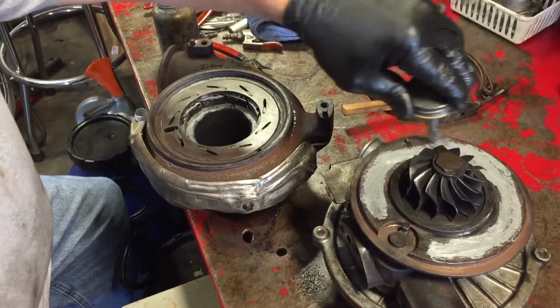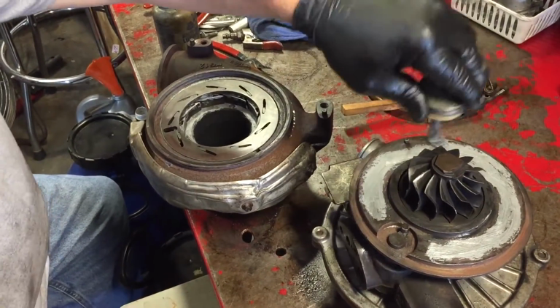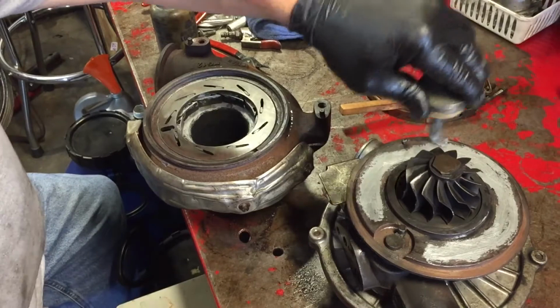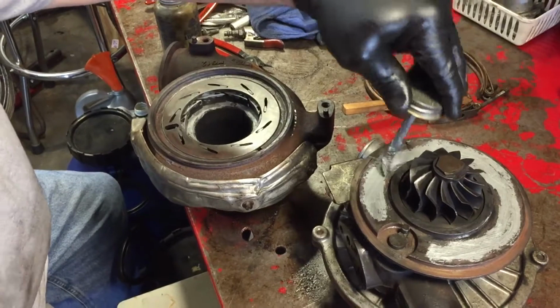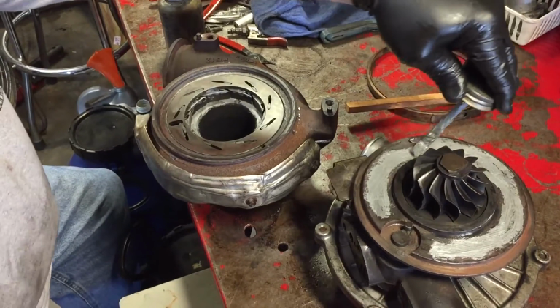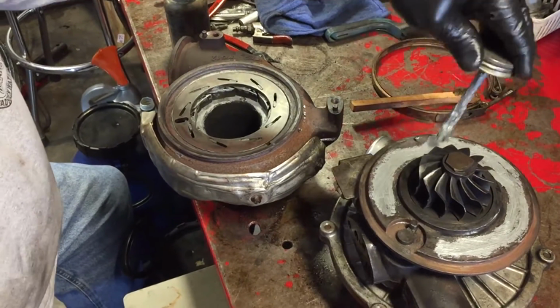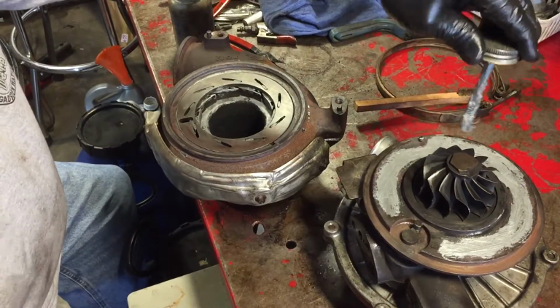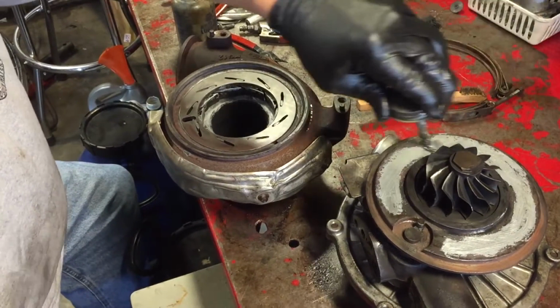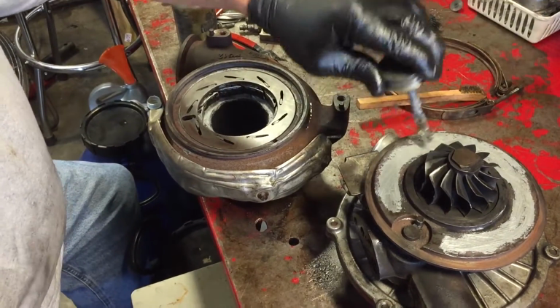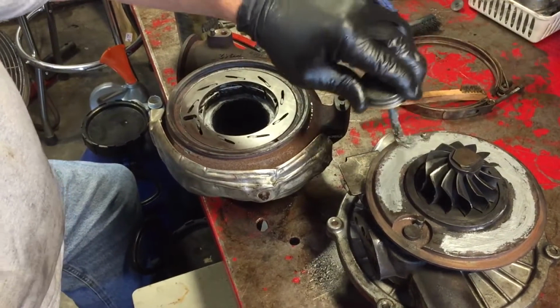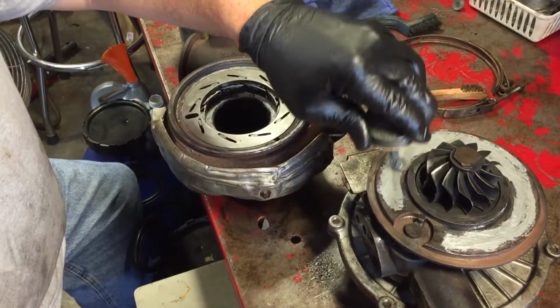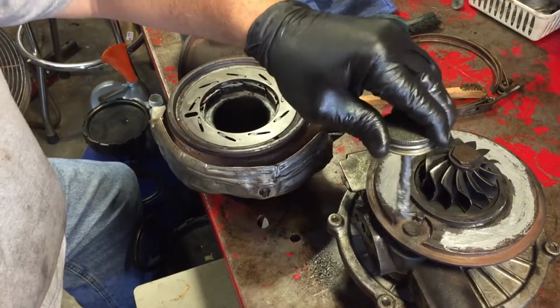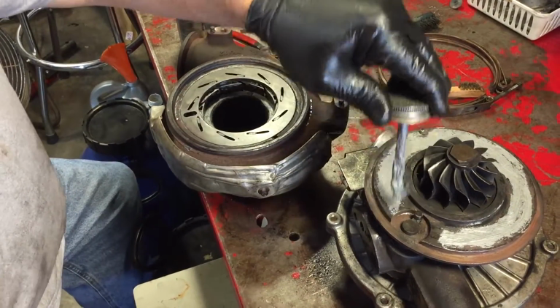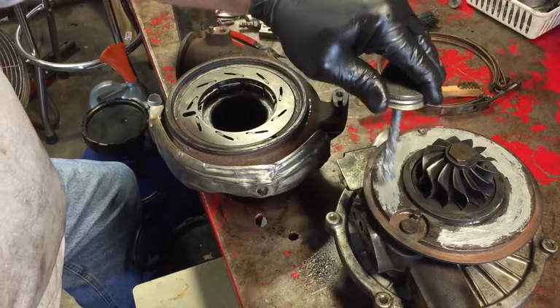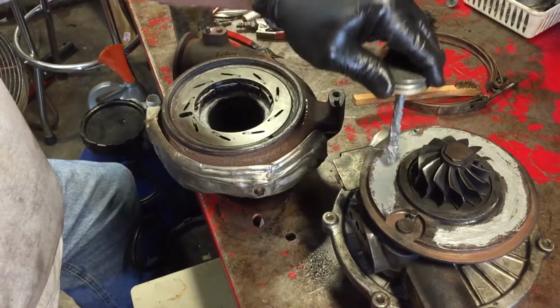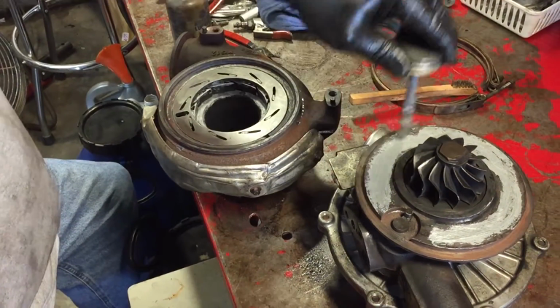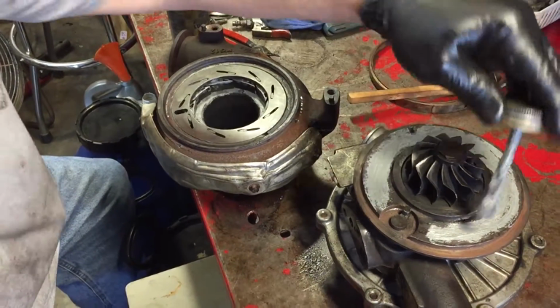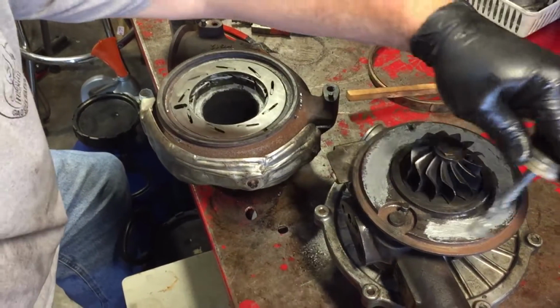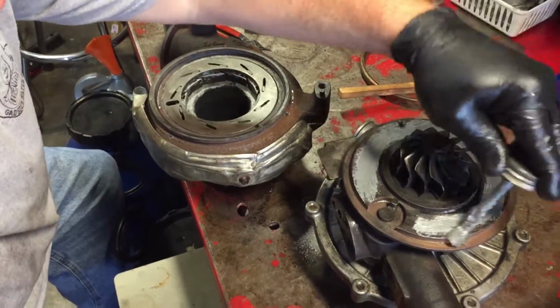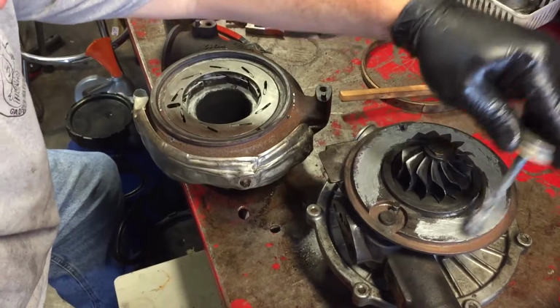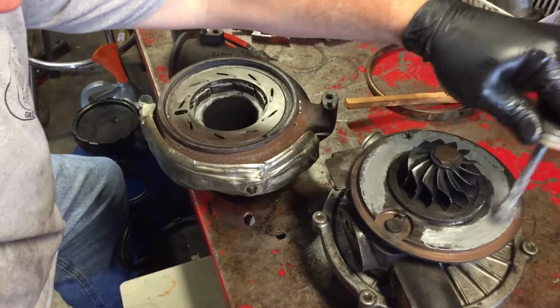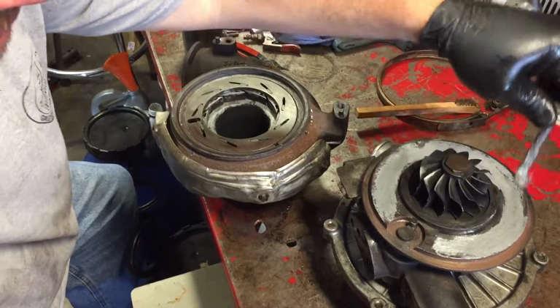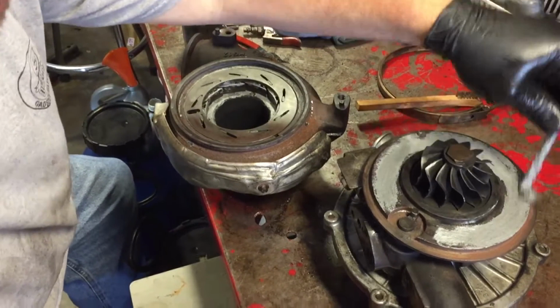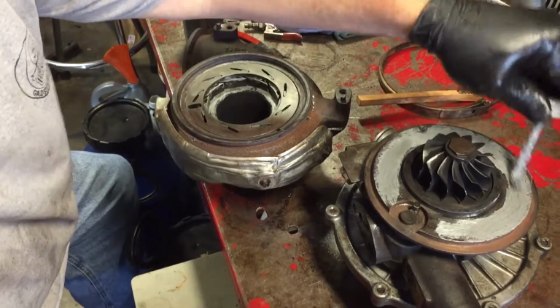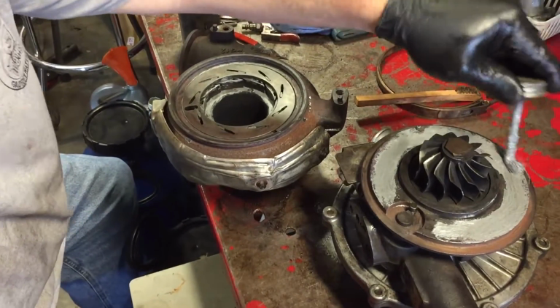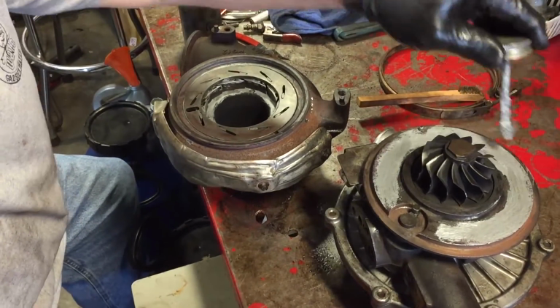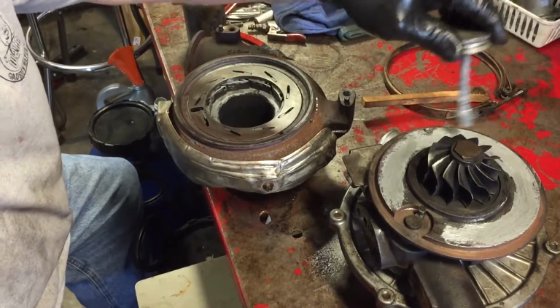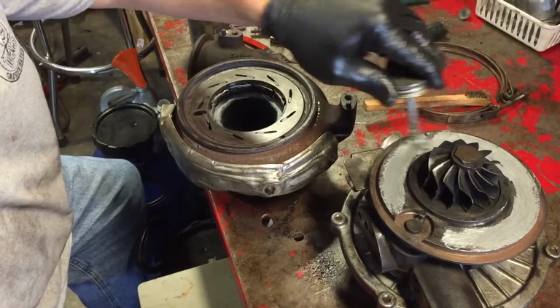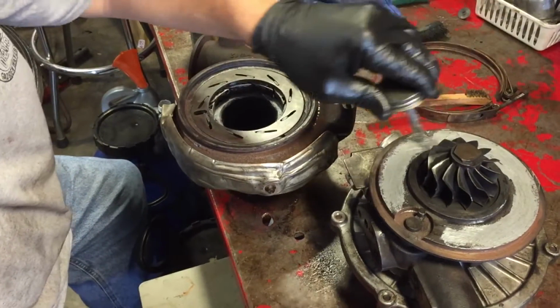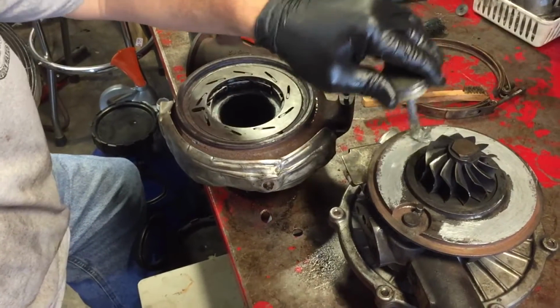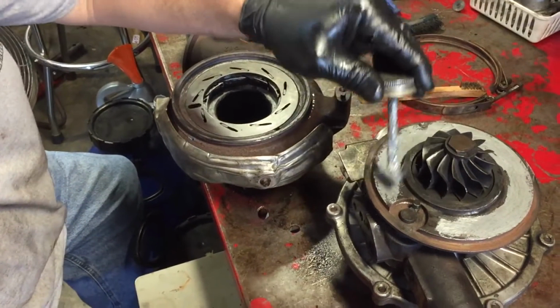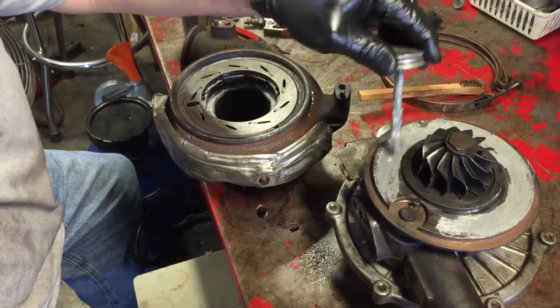Anti-seize compound is really nothing but a lubricant that is real high-temp heat resistant. It lubricates stuff that's going to be really, really hot — you put it around spark plugs the same way.